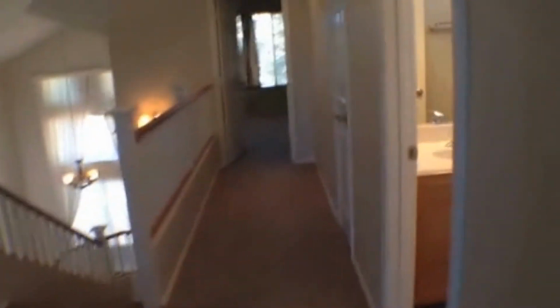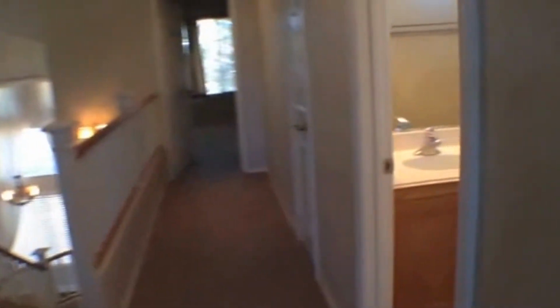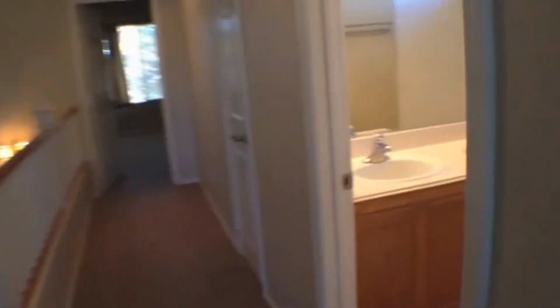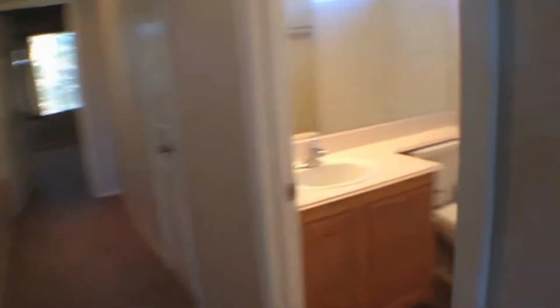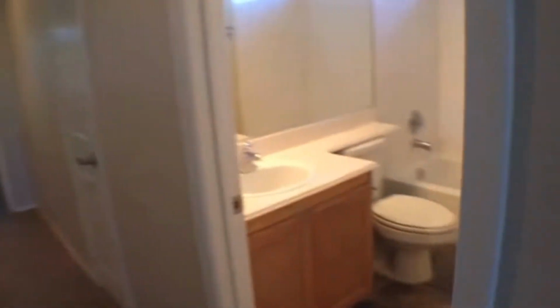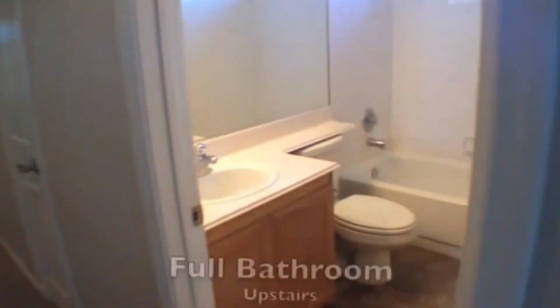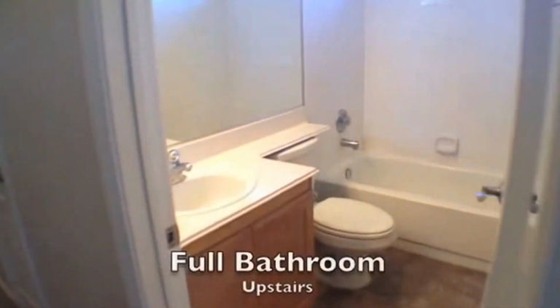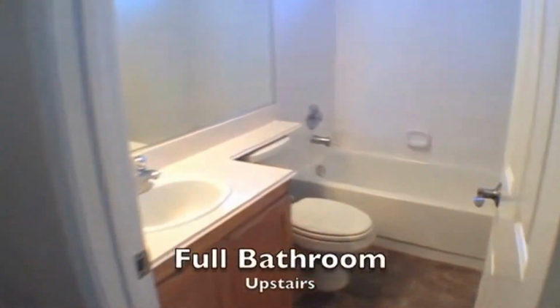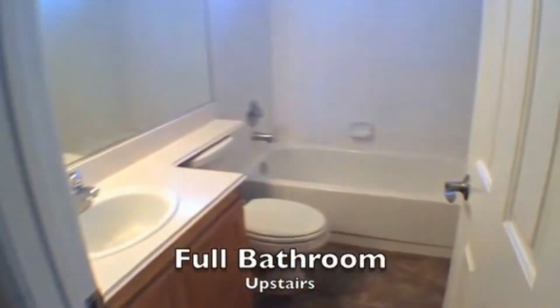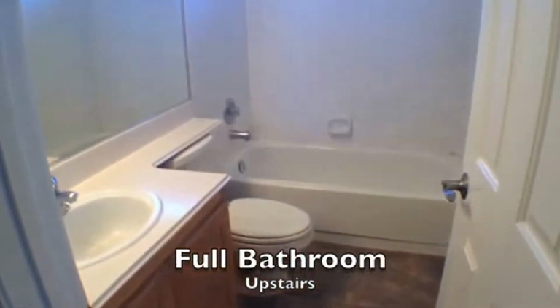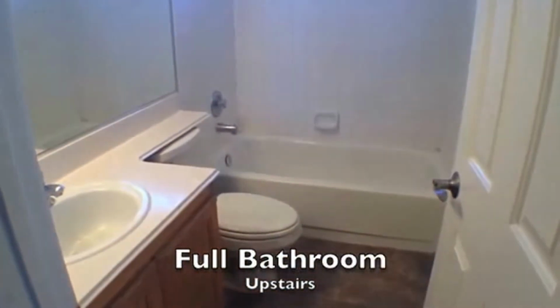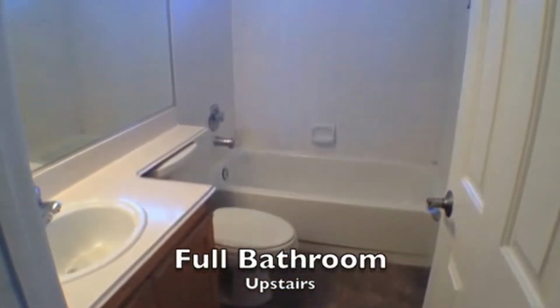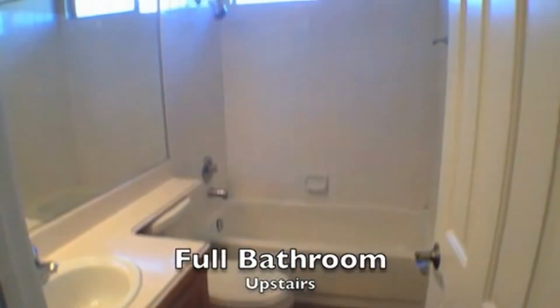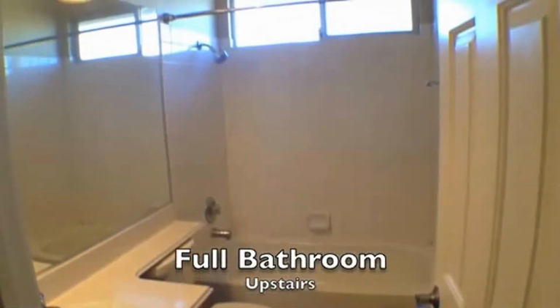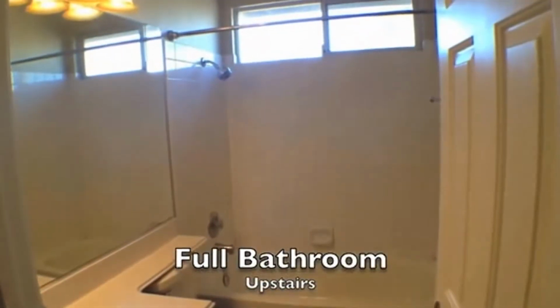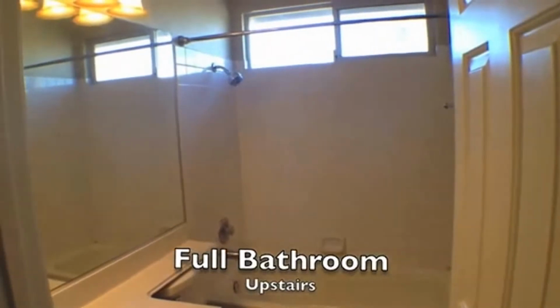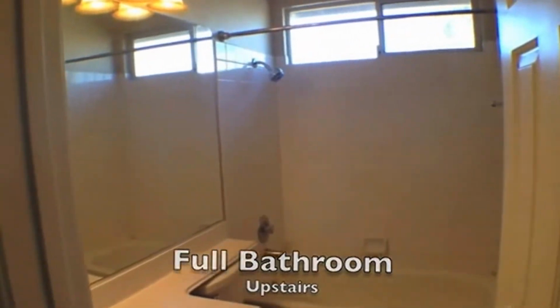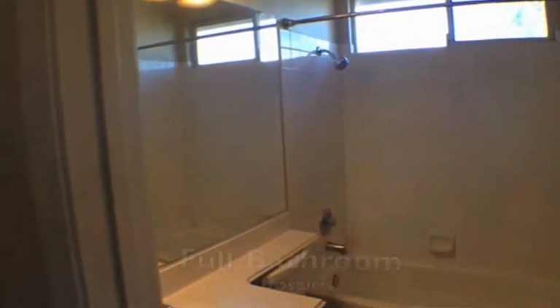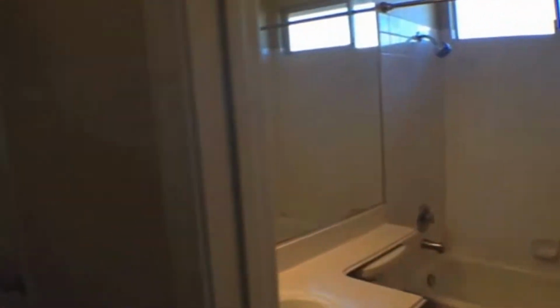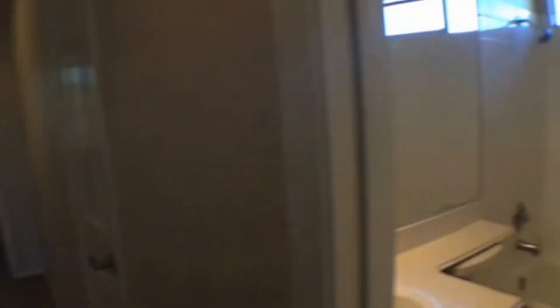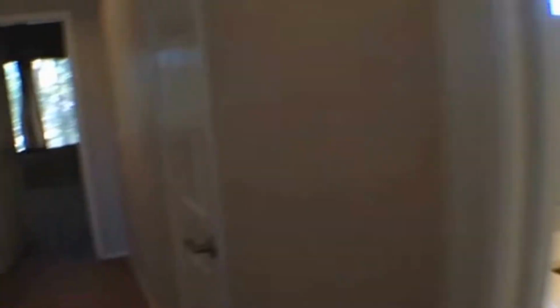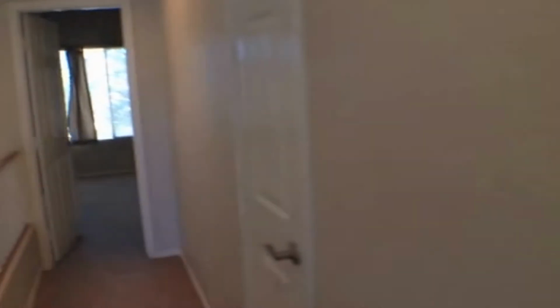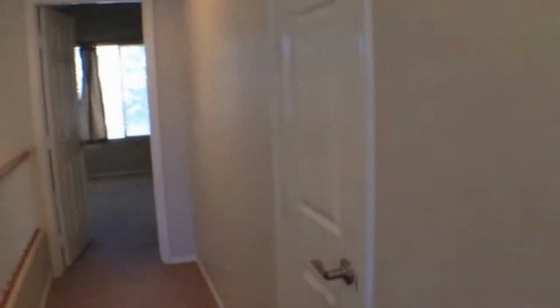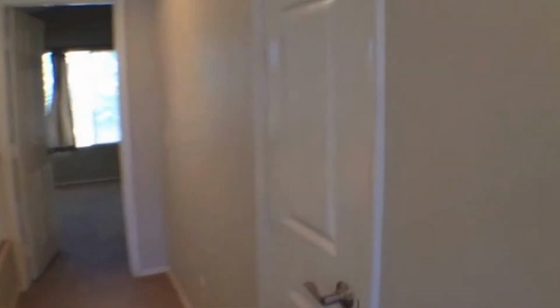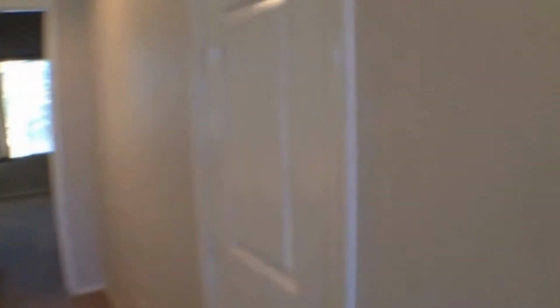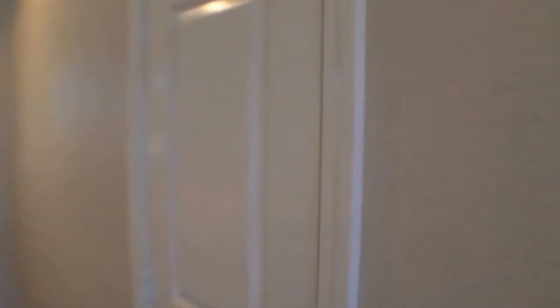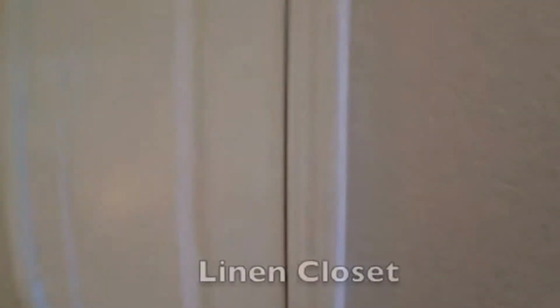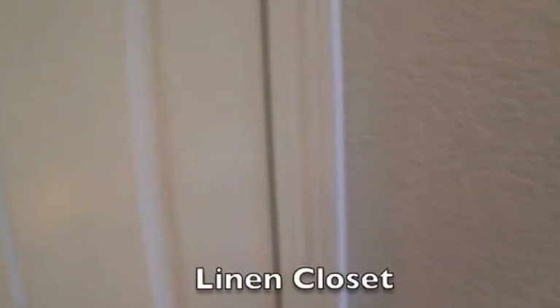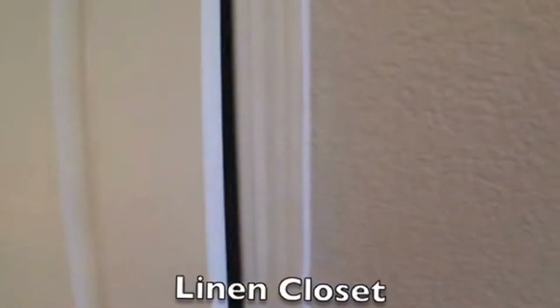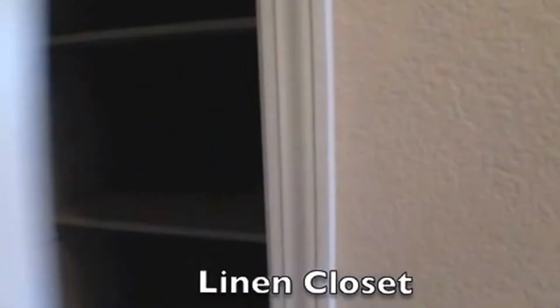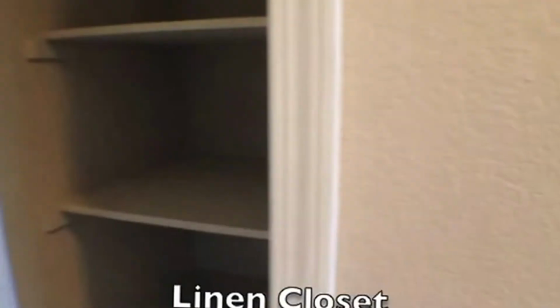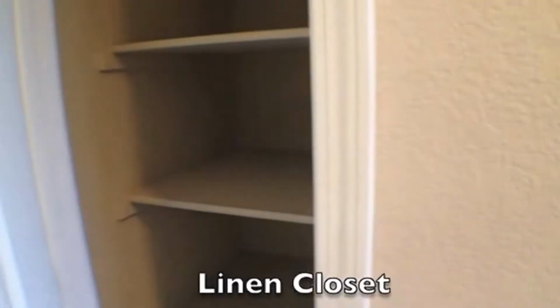Now we'll take a walk down the hall and take a stop at the full bathroom — tub shower combination, and you've got a linen closet real close by.